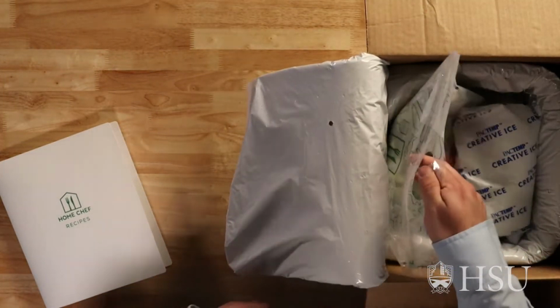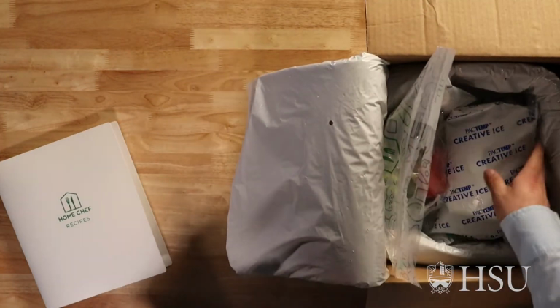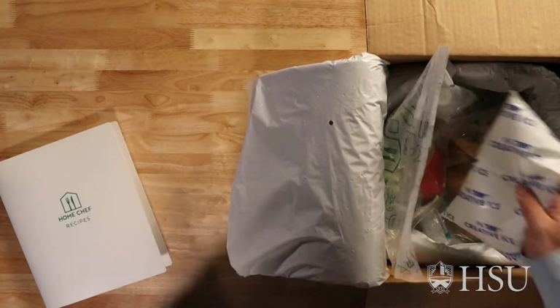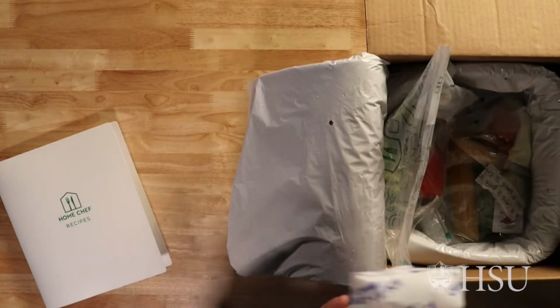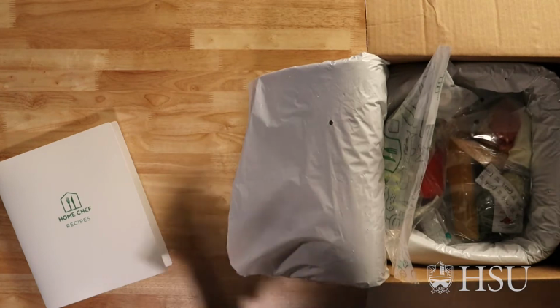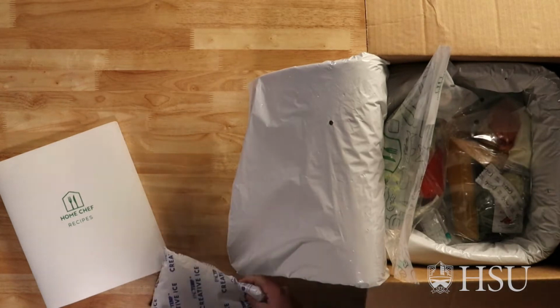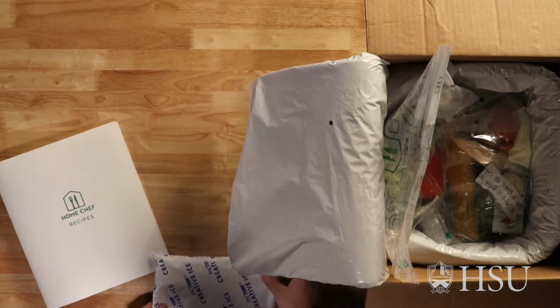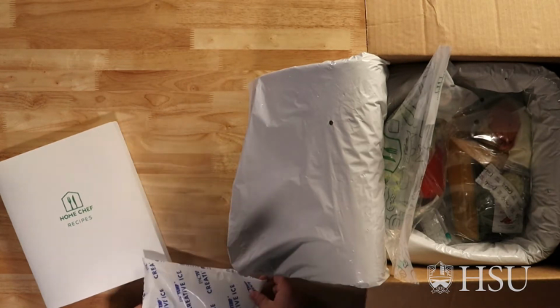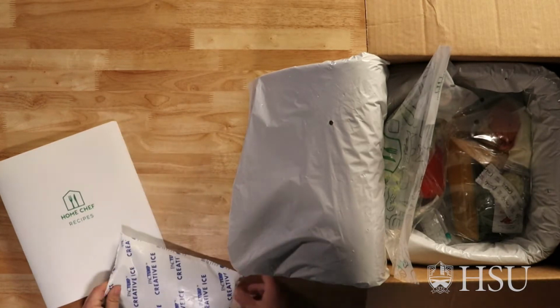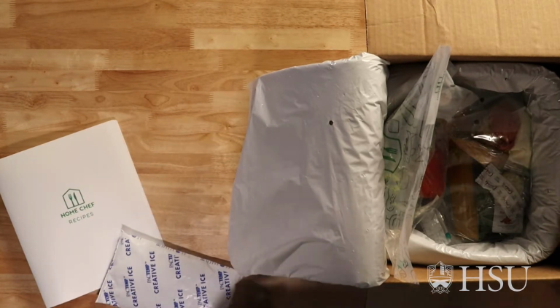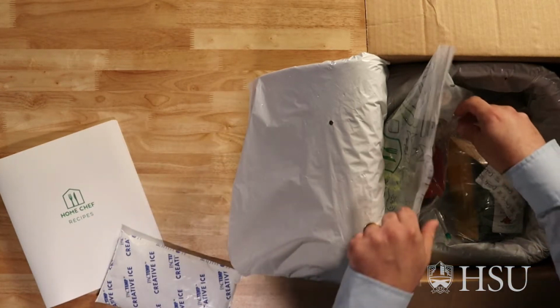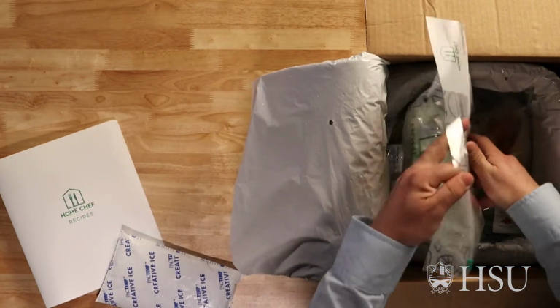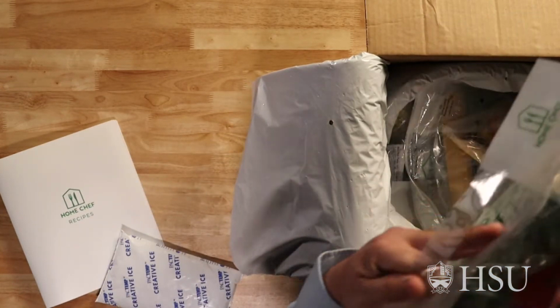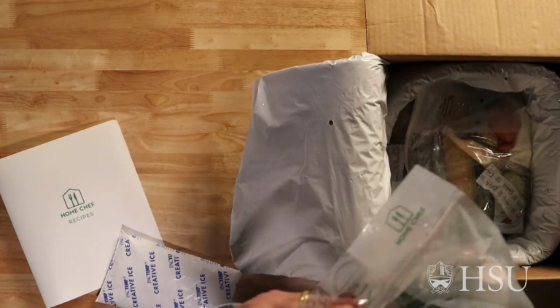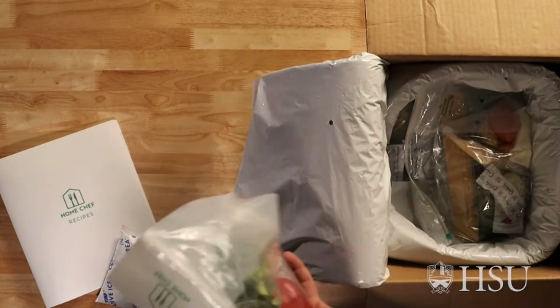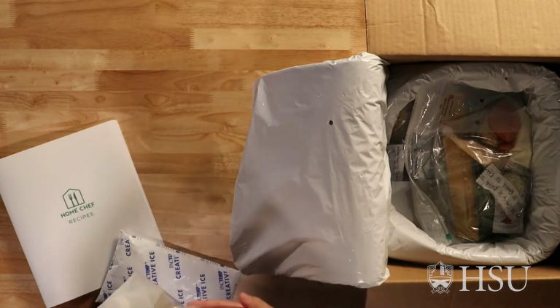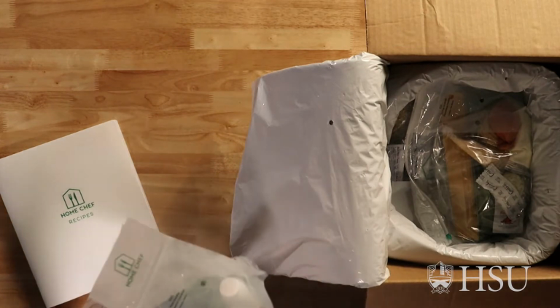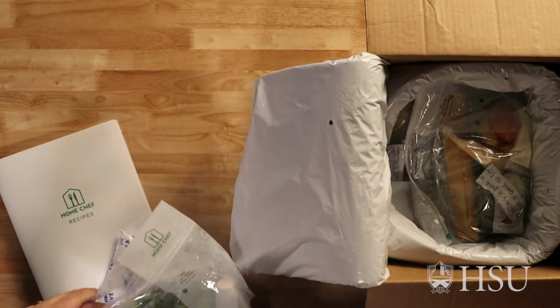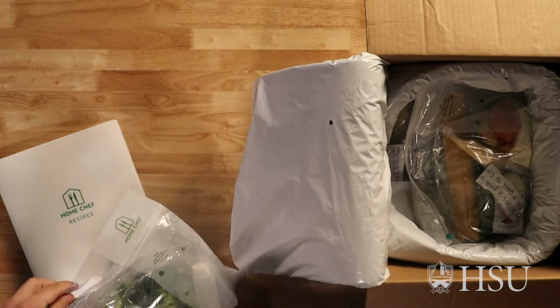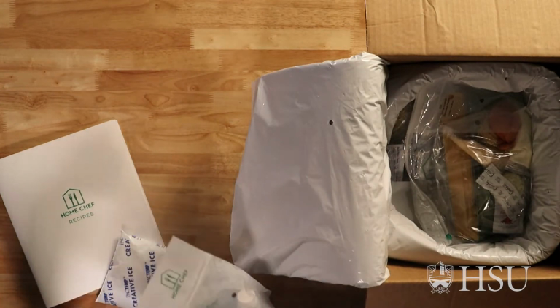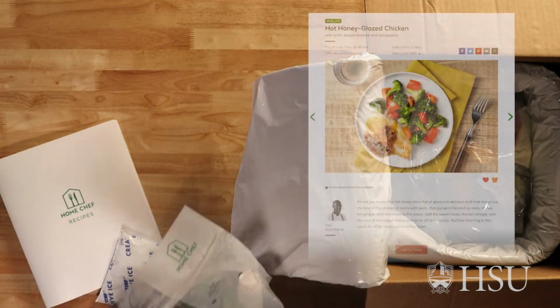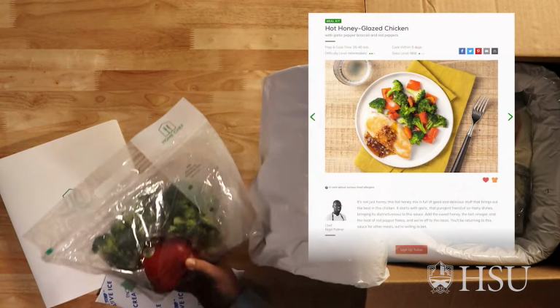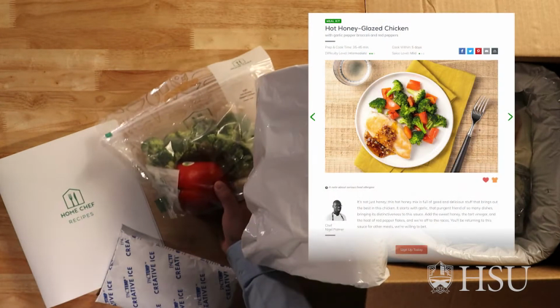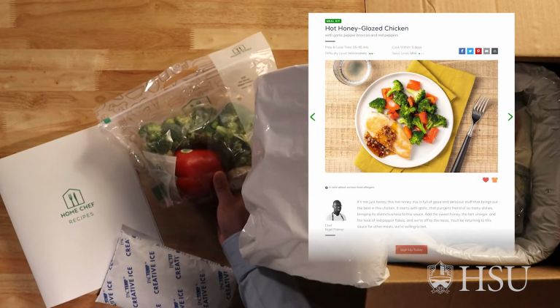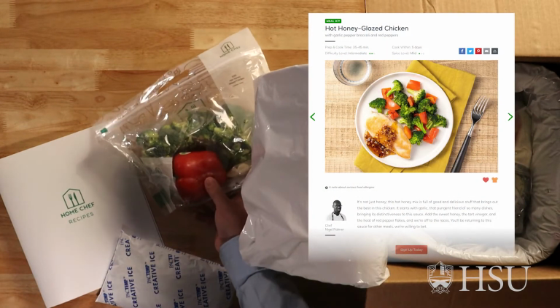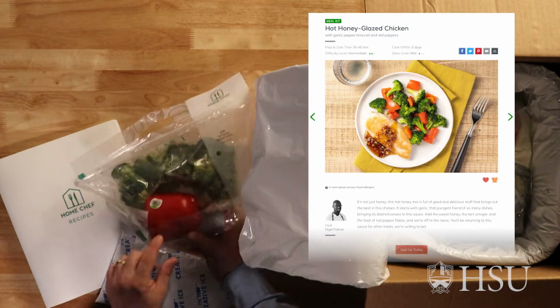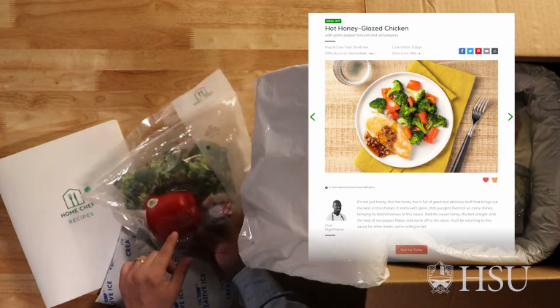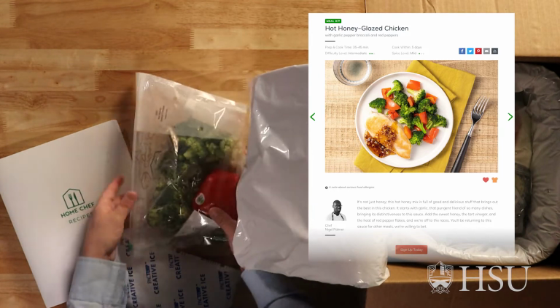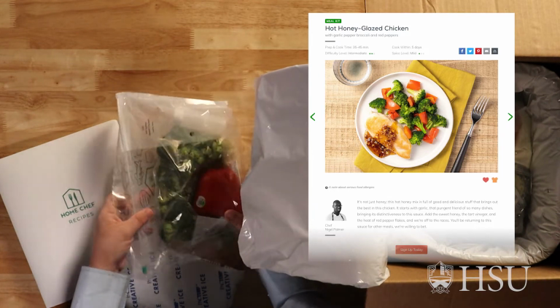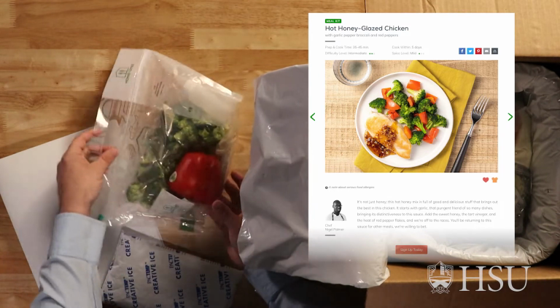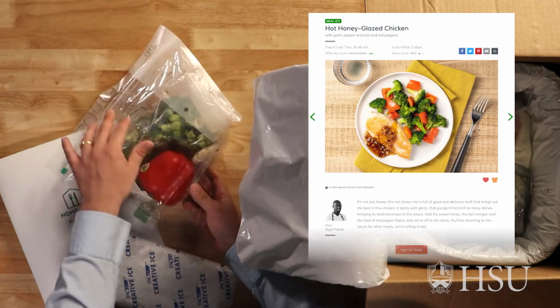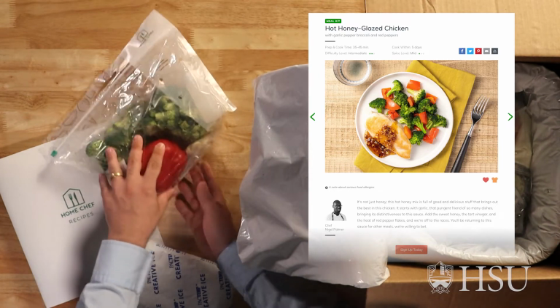Our first item is the cold pack to keep everything cool on delivery. We have the ingredients for our hot honey chicken glaze — it's got nice bell peppers, some broccoli in here, and some other ingredients.